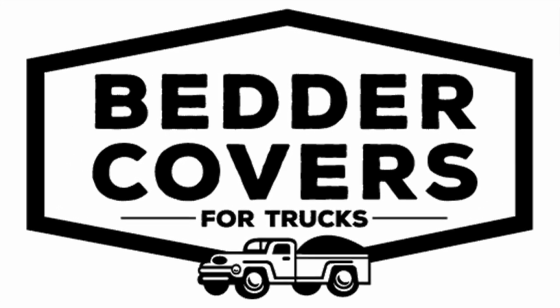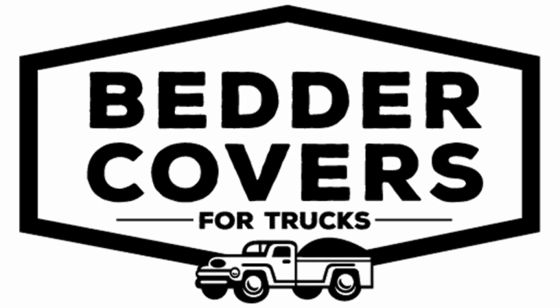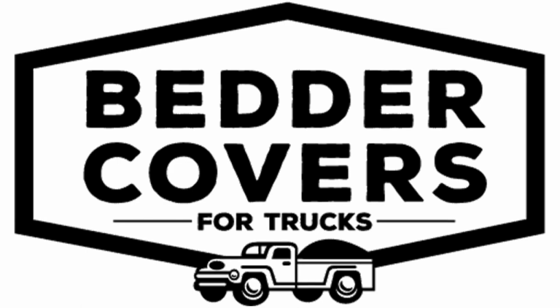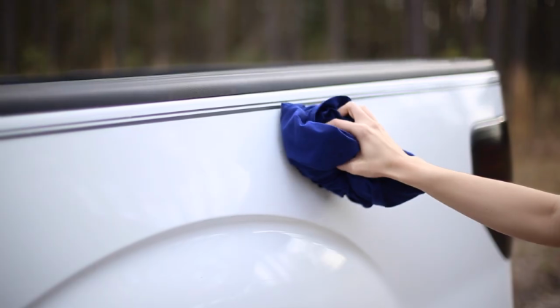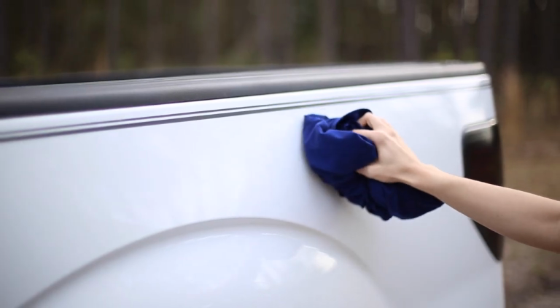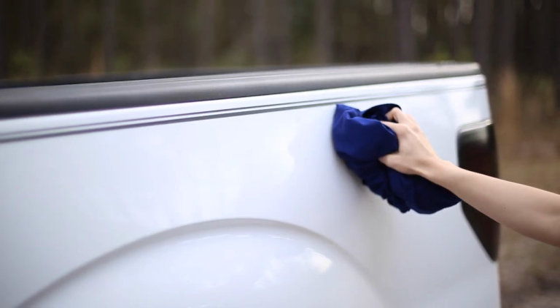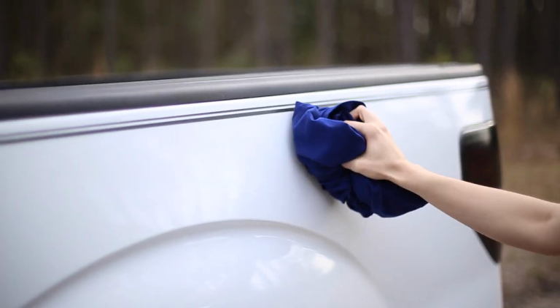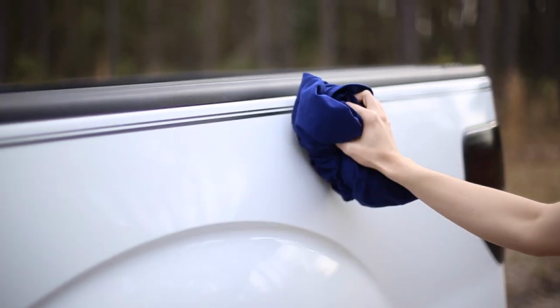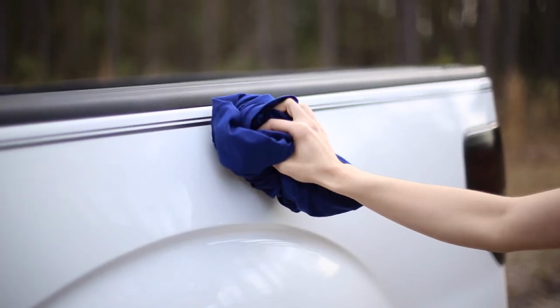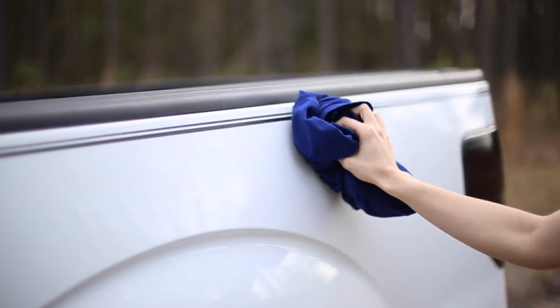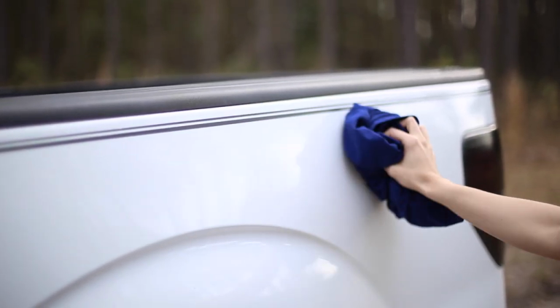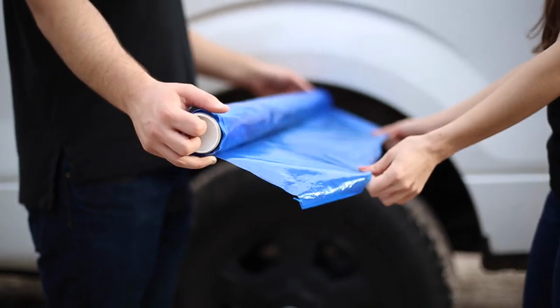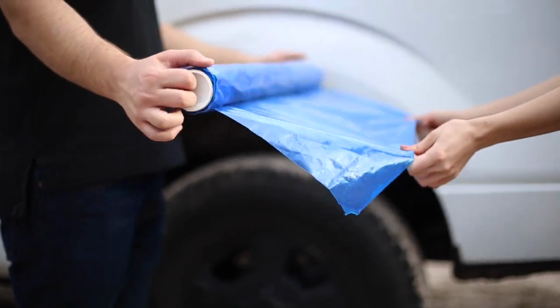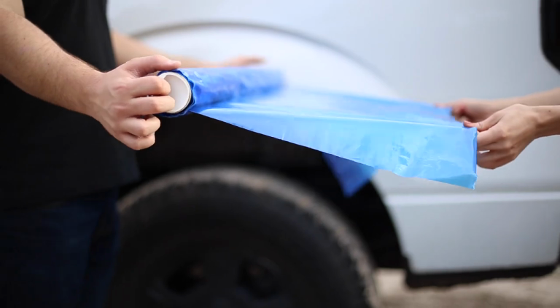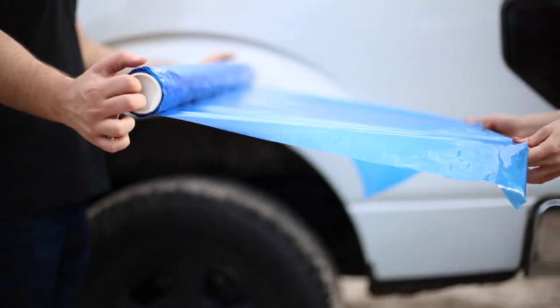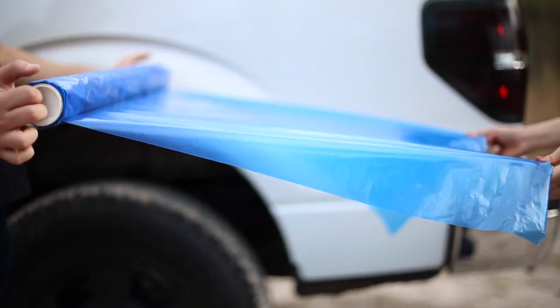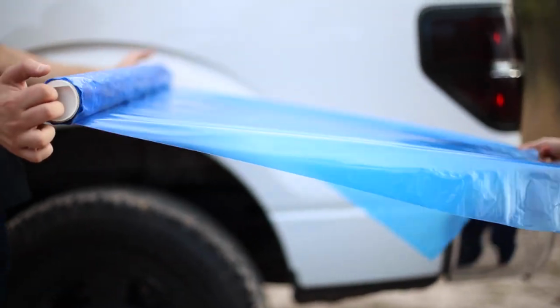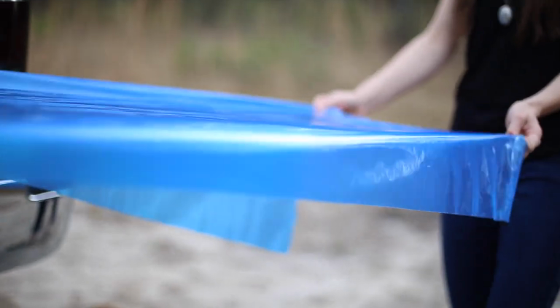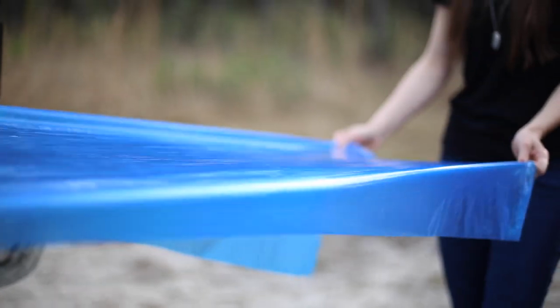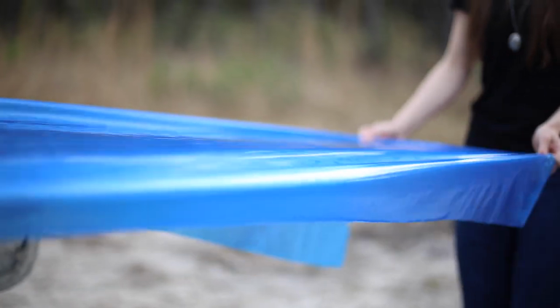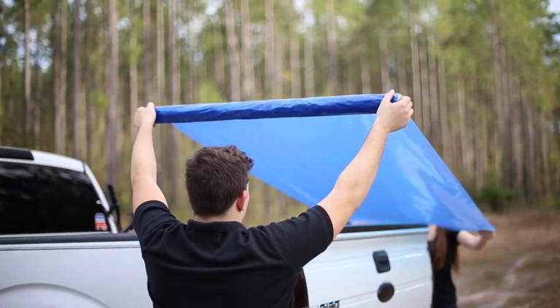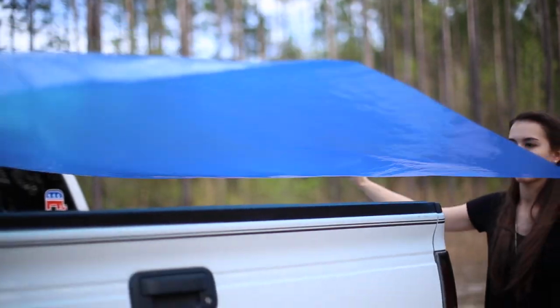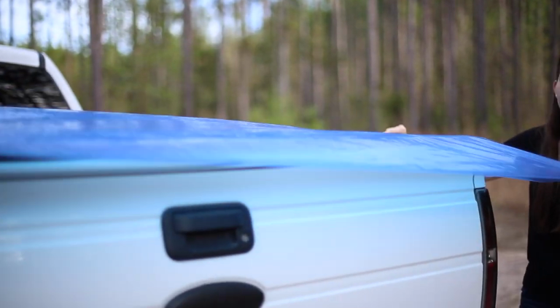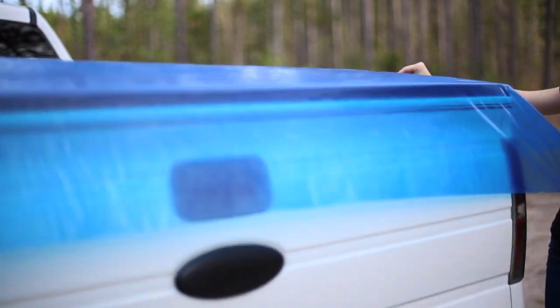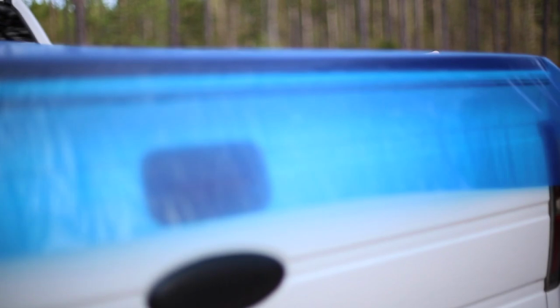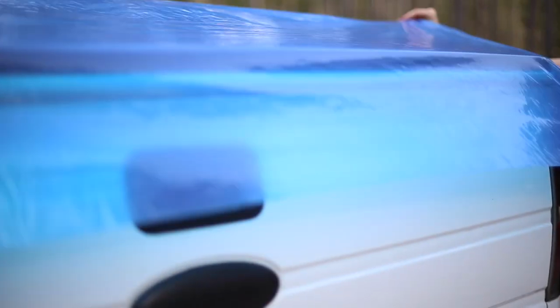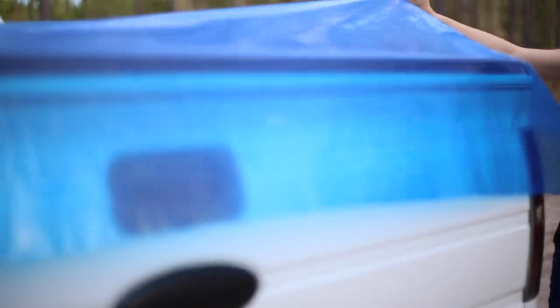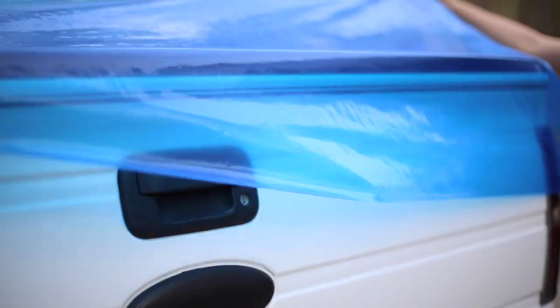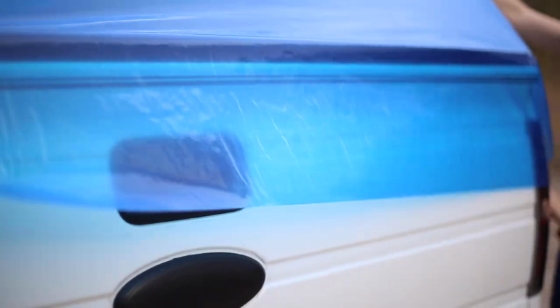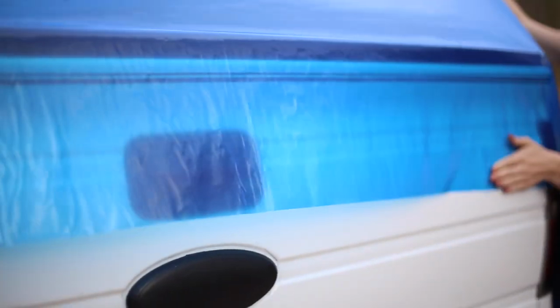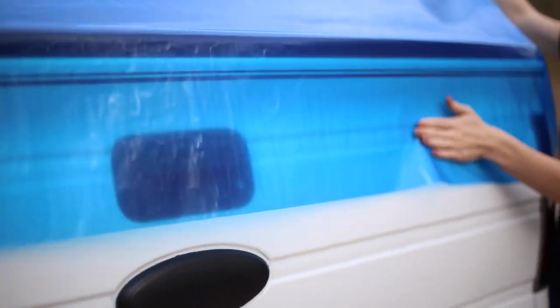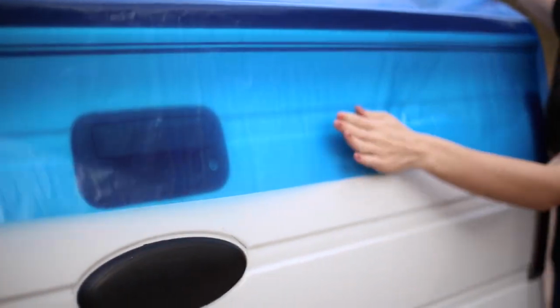To apply, make sure the truck is free of dirt and dust. Unwrap material from the roll and apply to the side of the truck bed. Begin installation from the rear. Secure the Better Cover tightly.